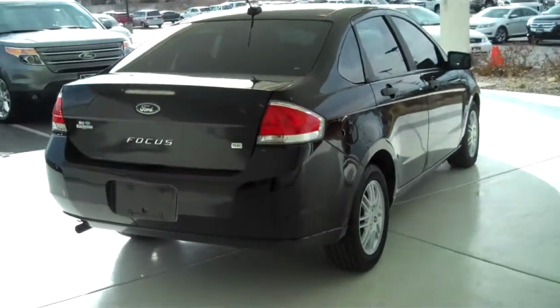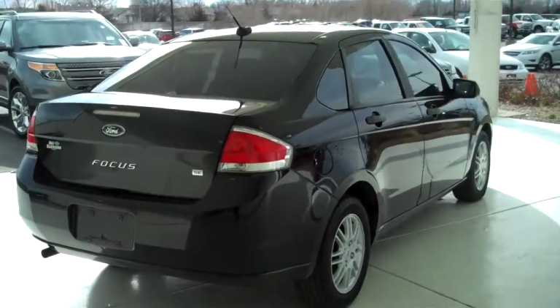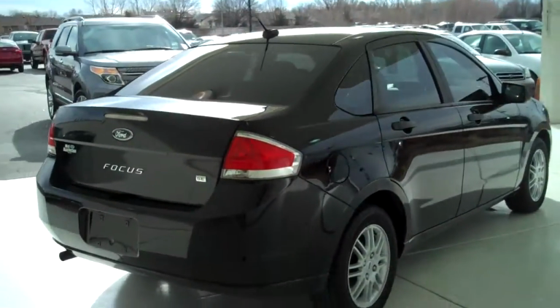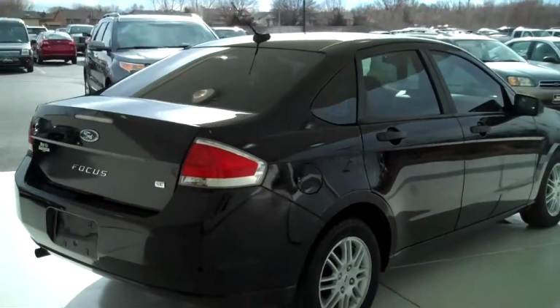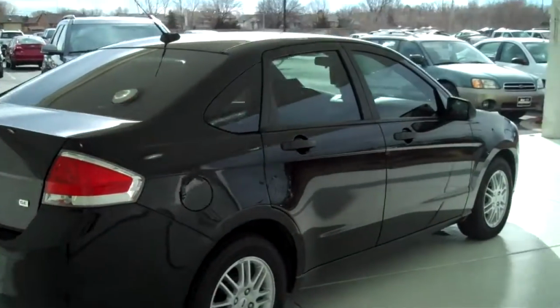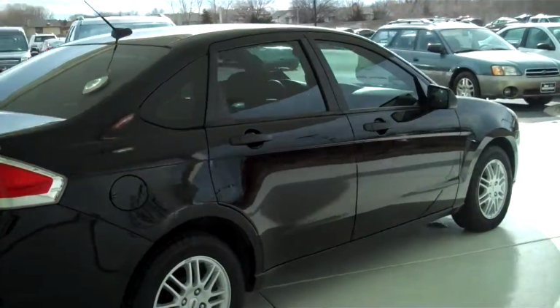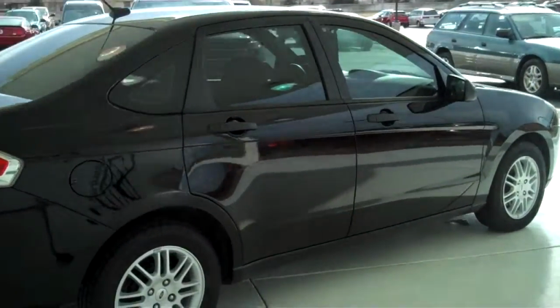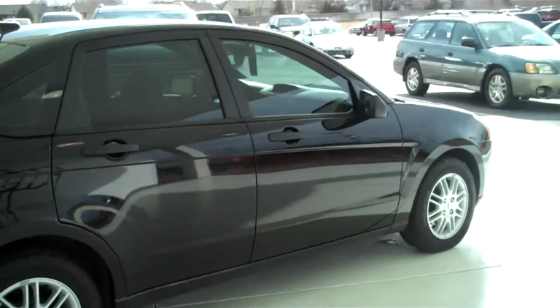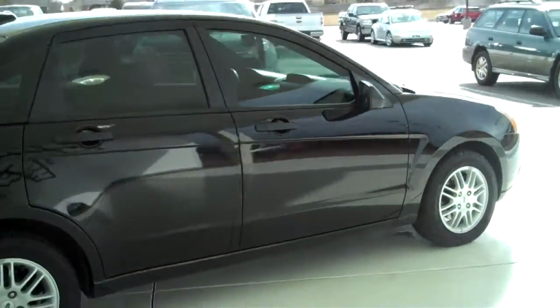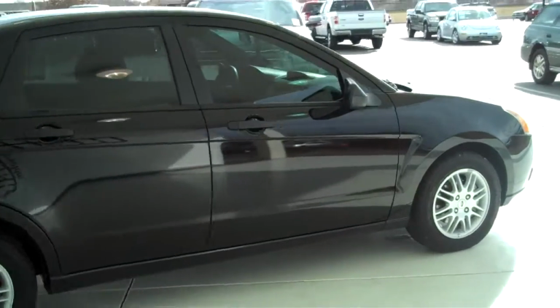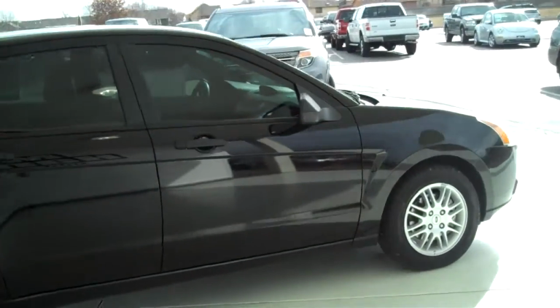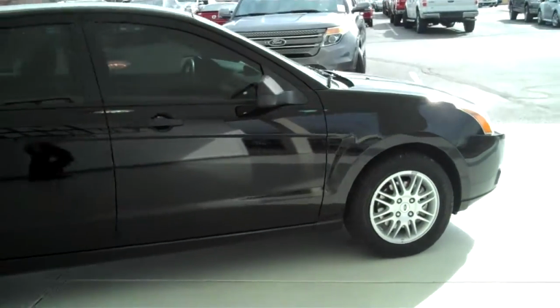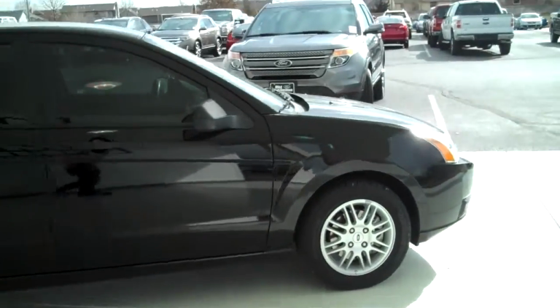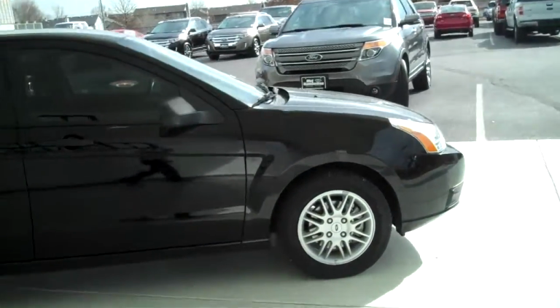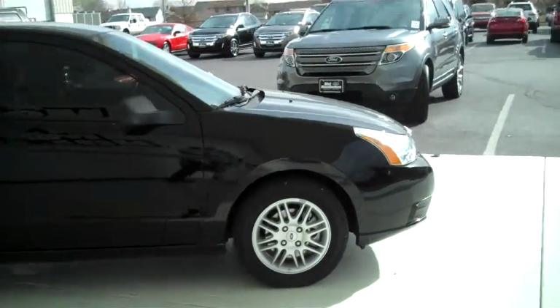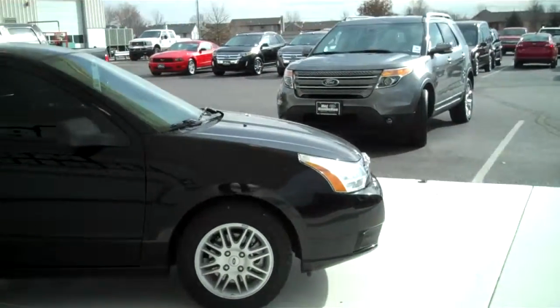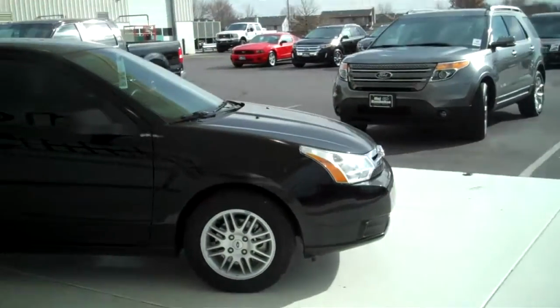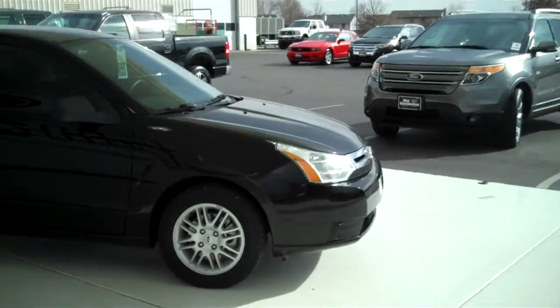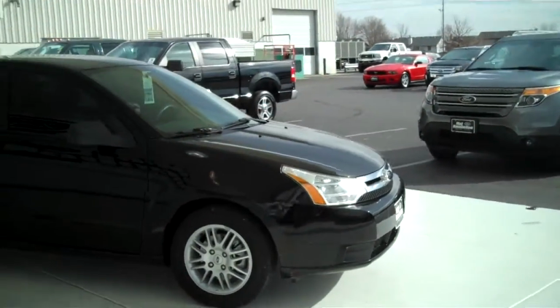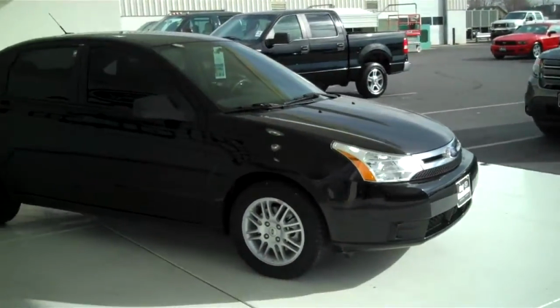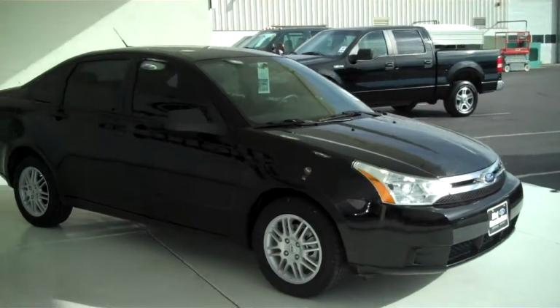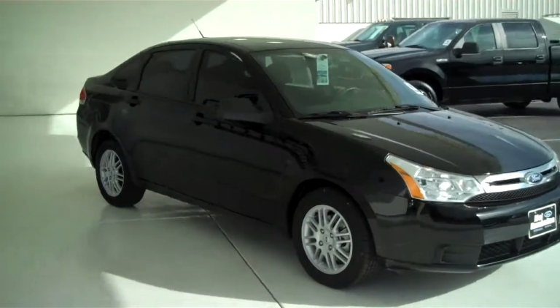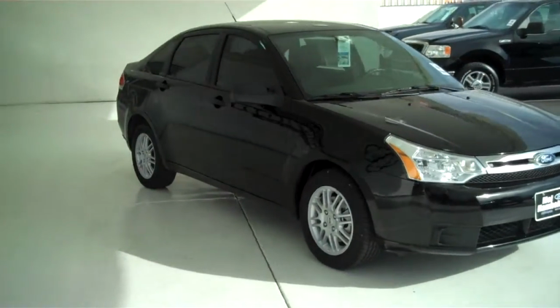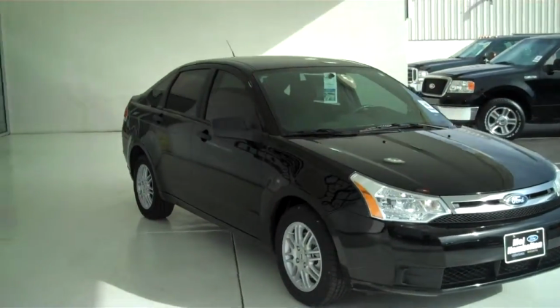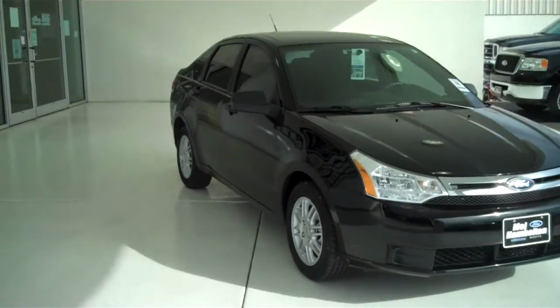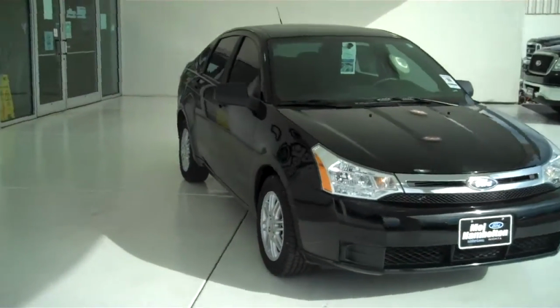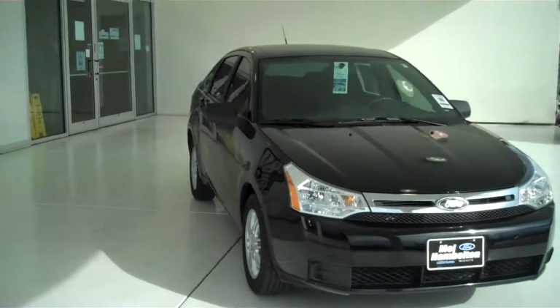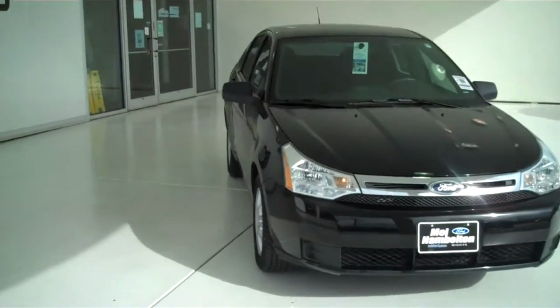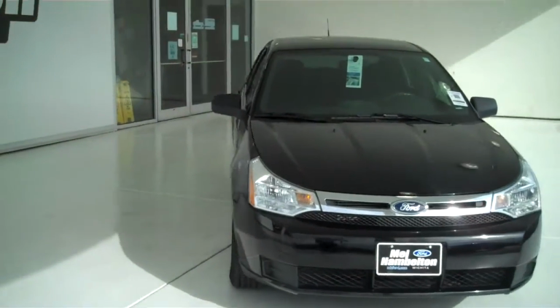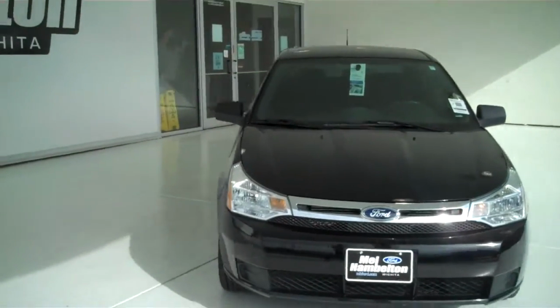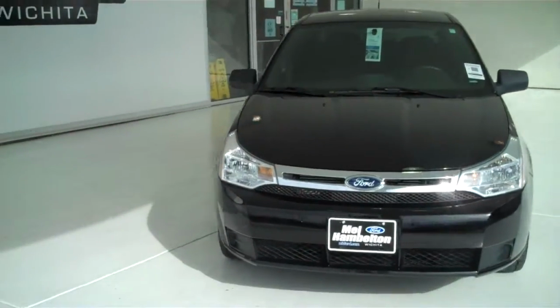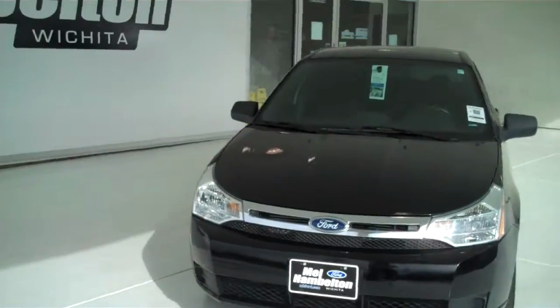We have lots of Focuses to choose from — all kinds of colors and options available, new and pre-owned, including the all-new 2012, totally redesigned from the ground up Ford Focus. An amazing vehicle to look at and to drive.